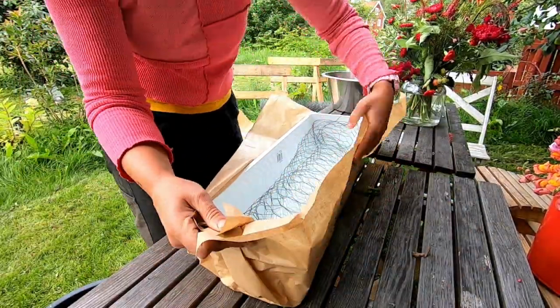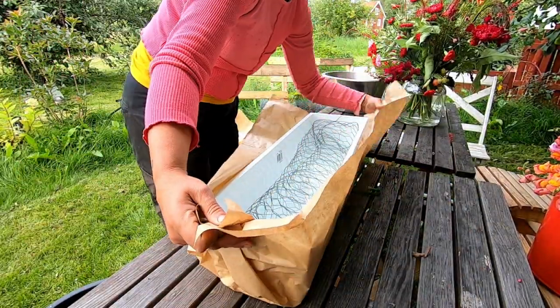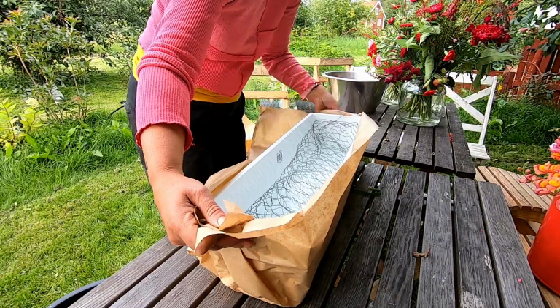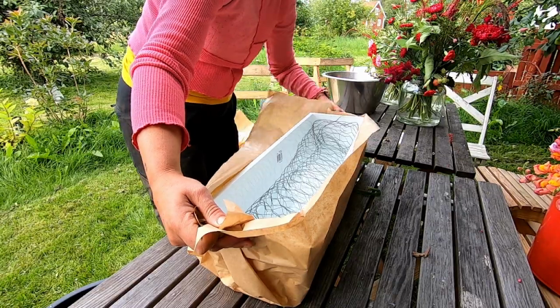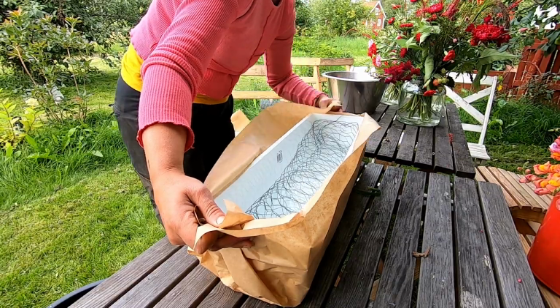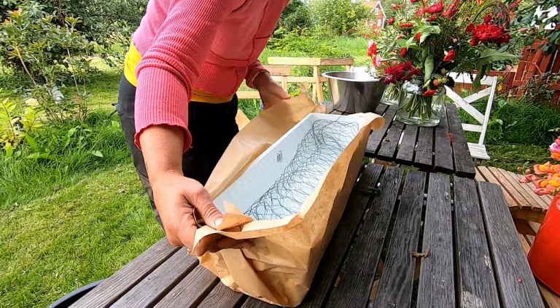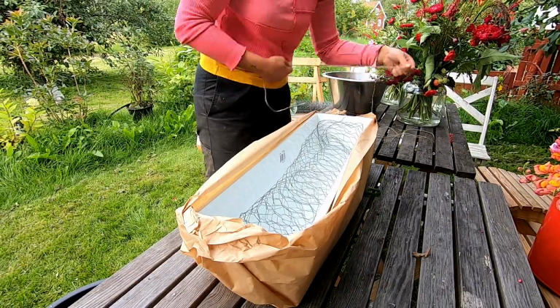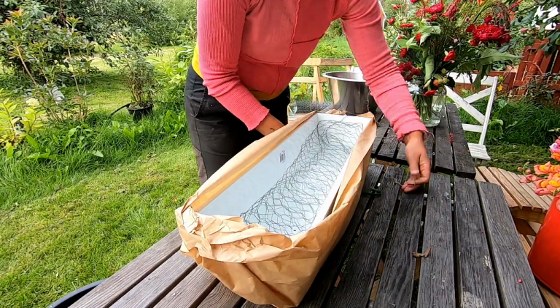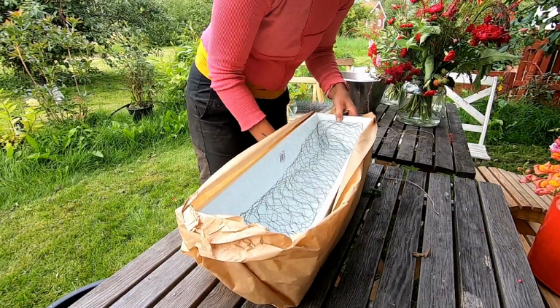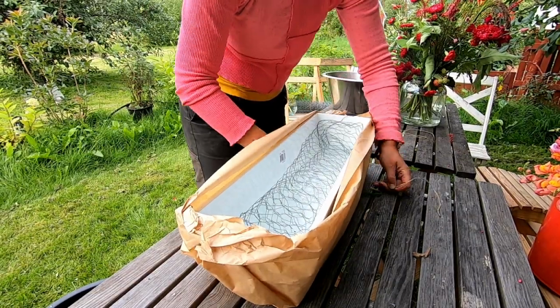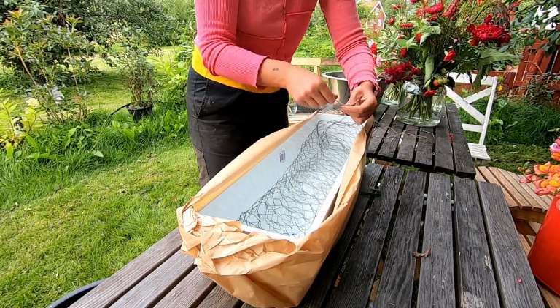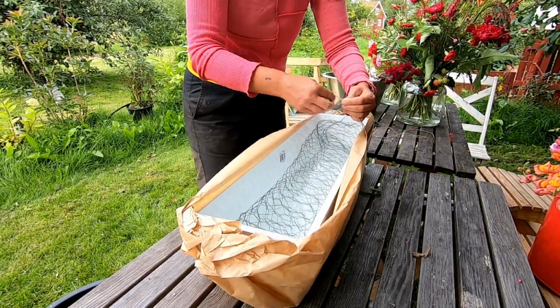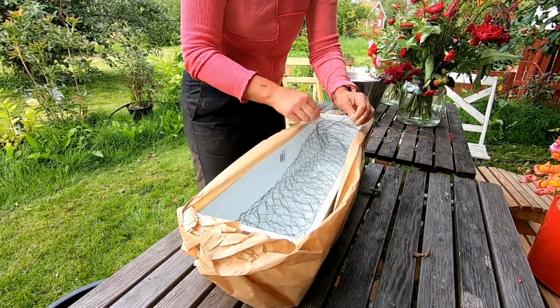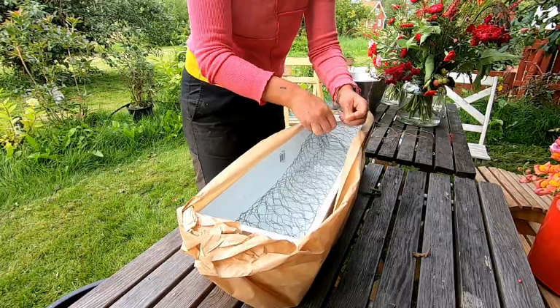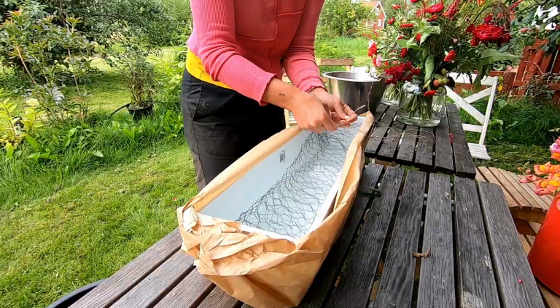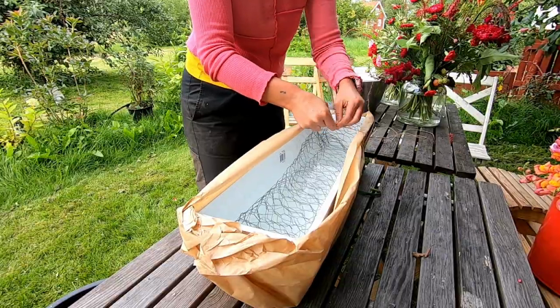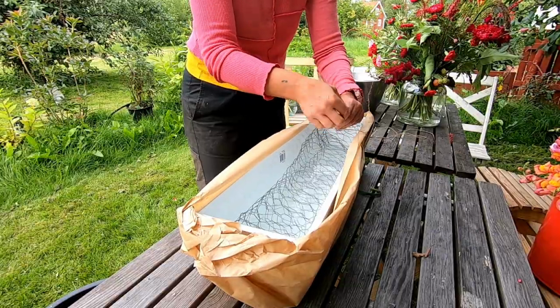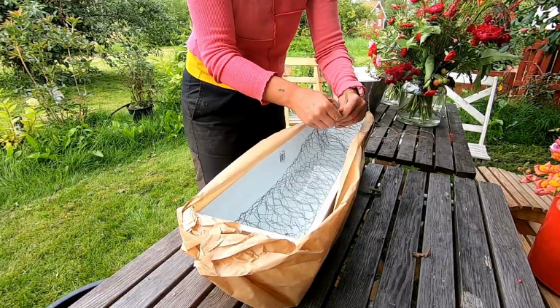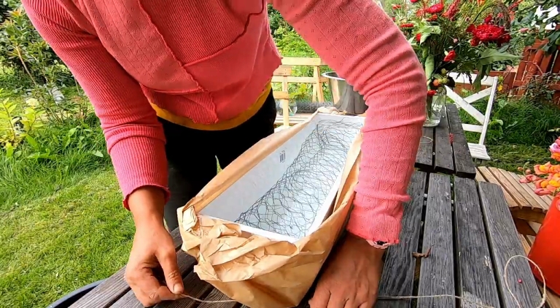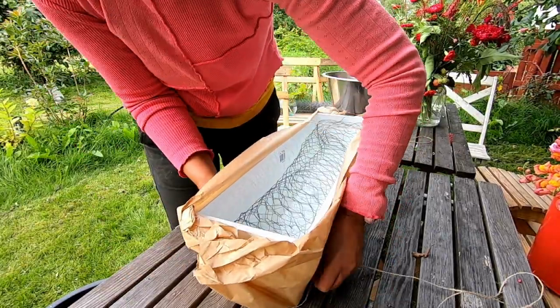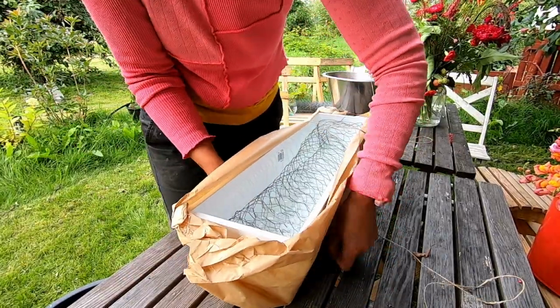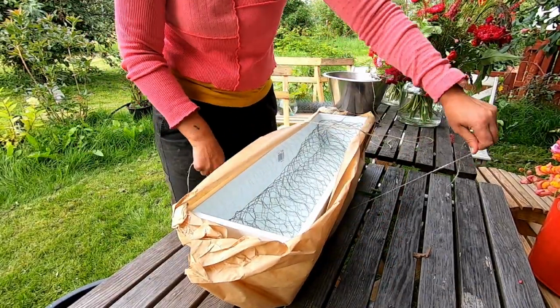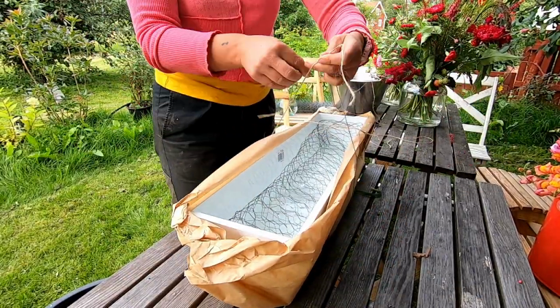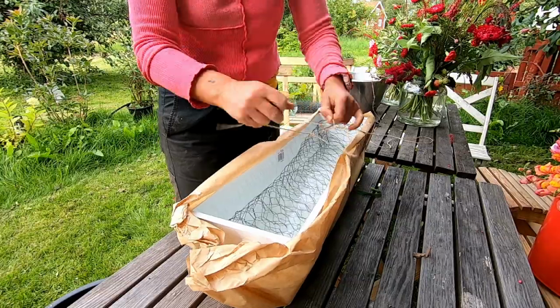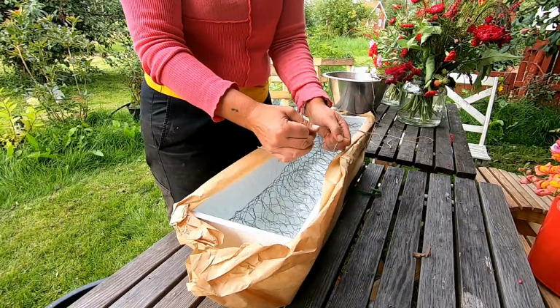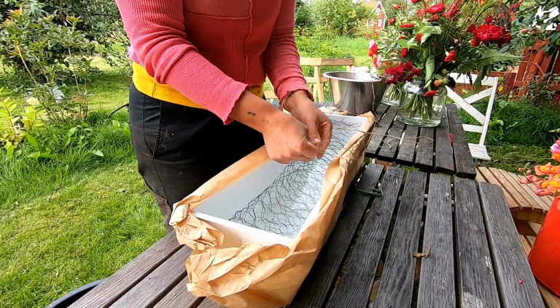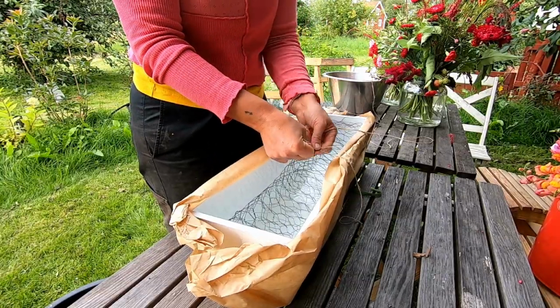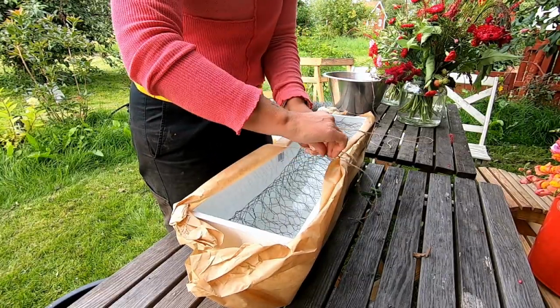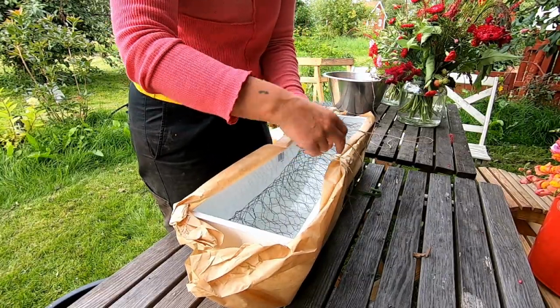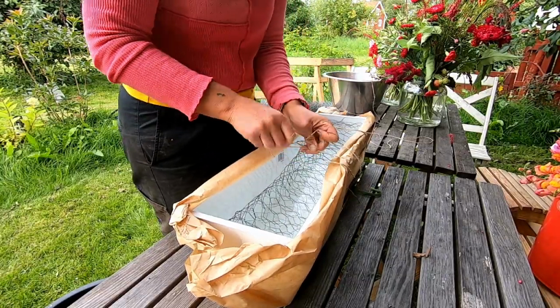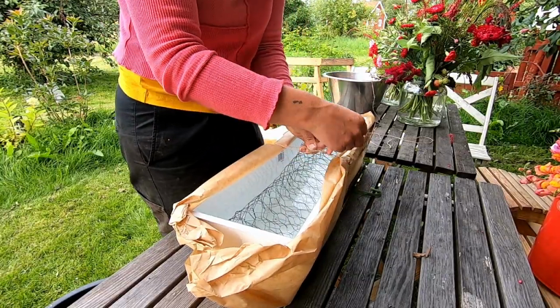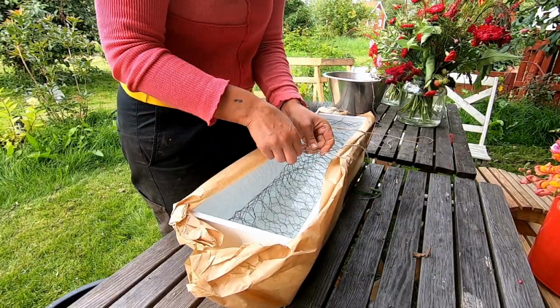I had an idea of making an arrangement in a balcony flower box because I really liked the shape of the box, and also because I wanted to use plenty of snapdragons since I had plenty of them in my garden.